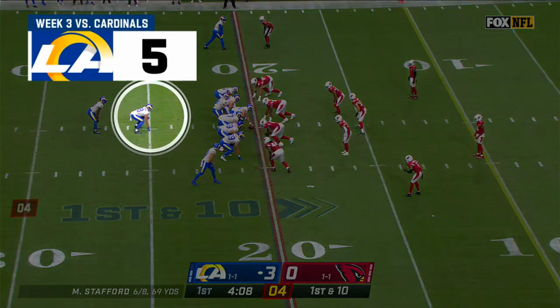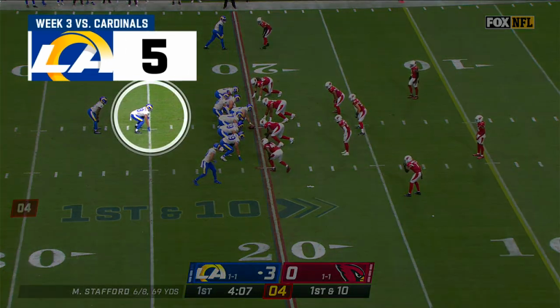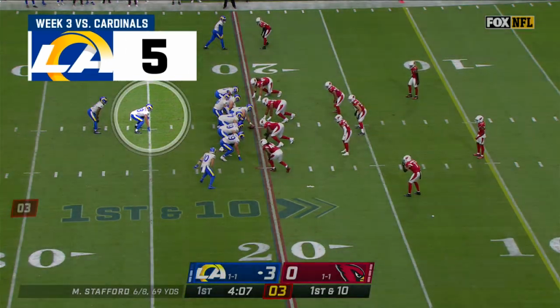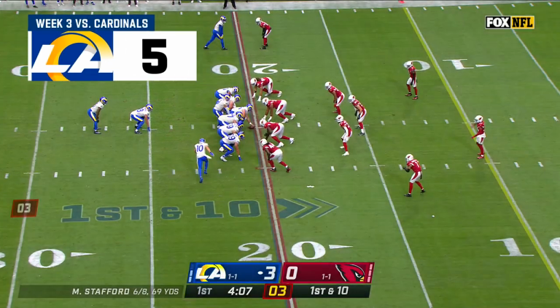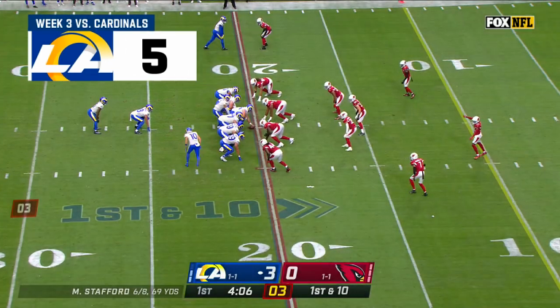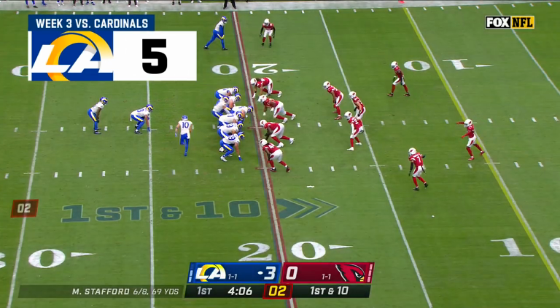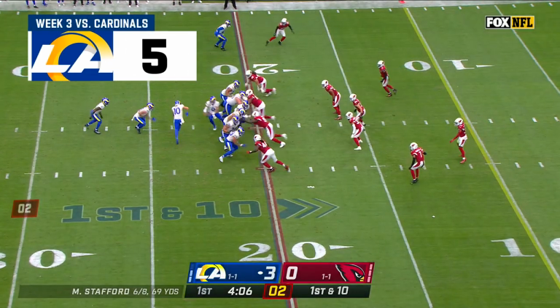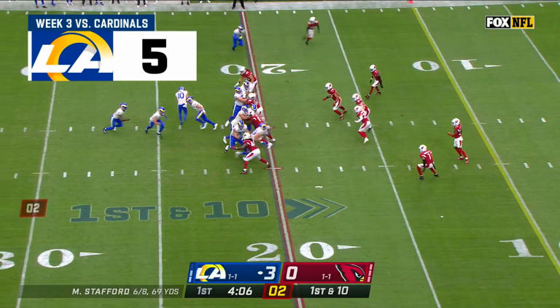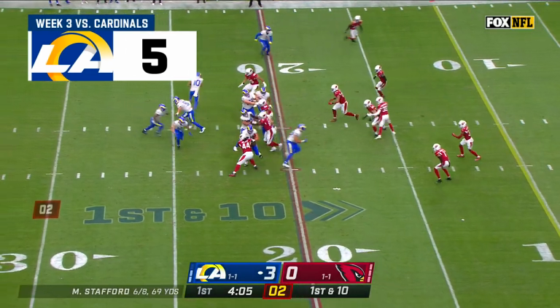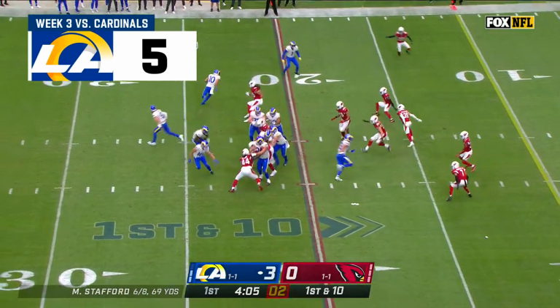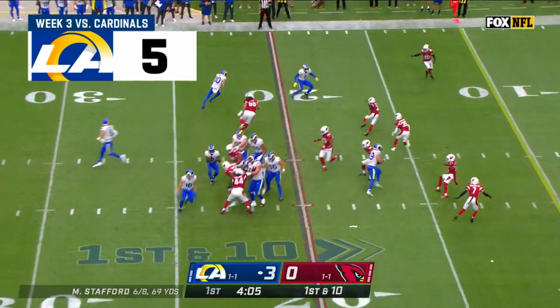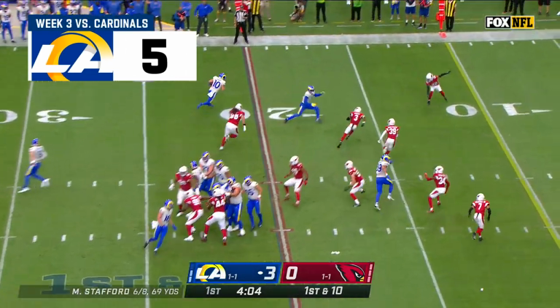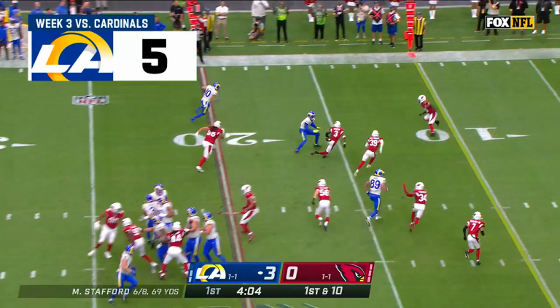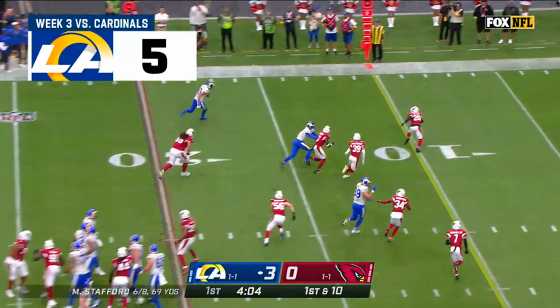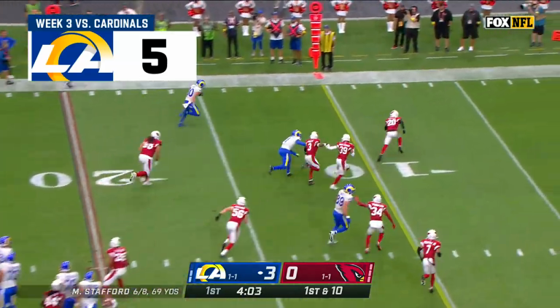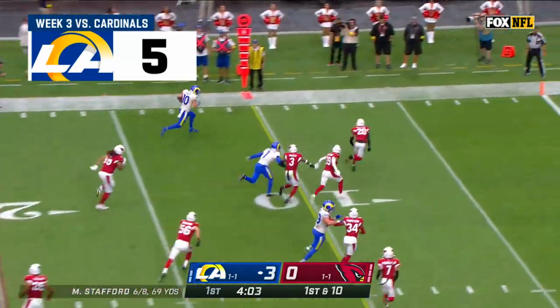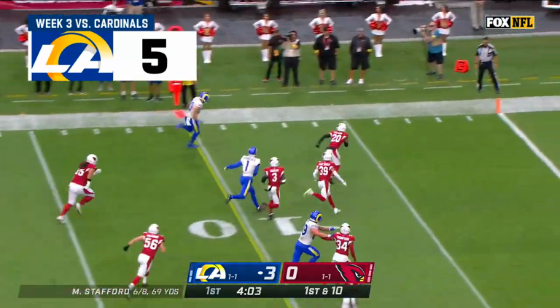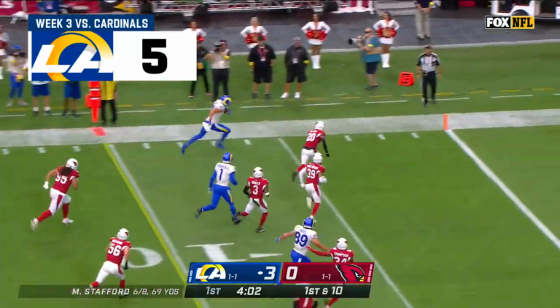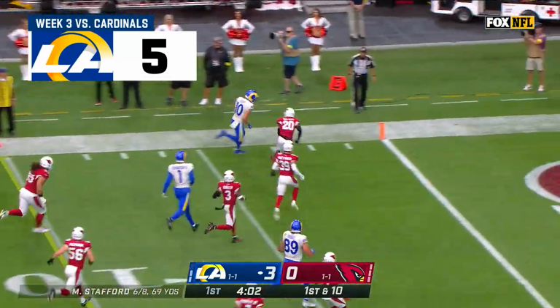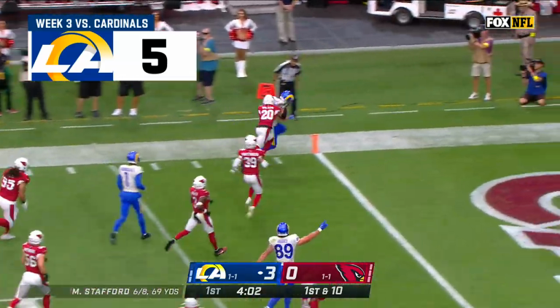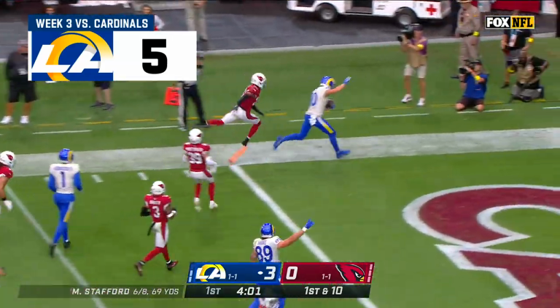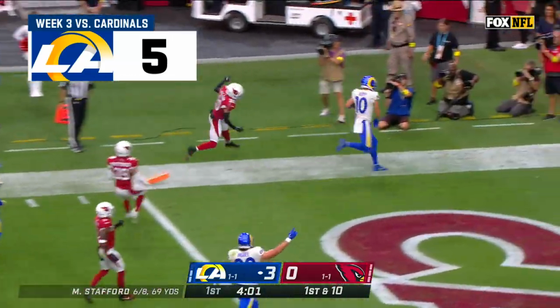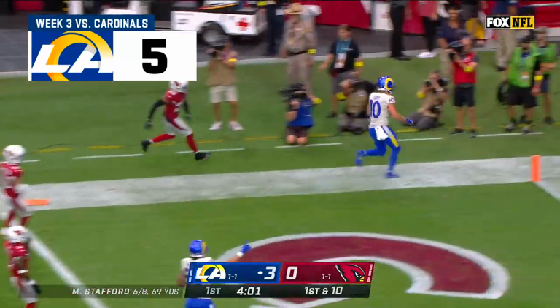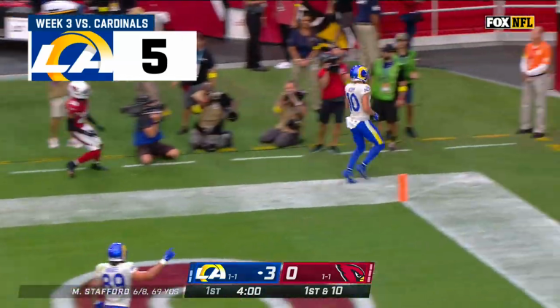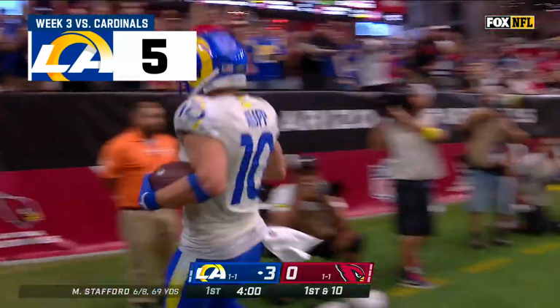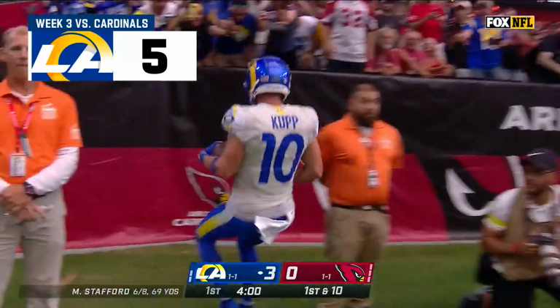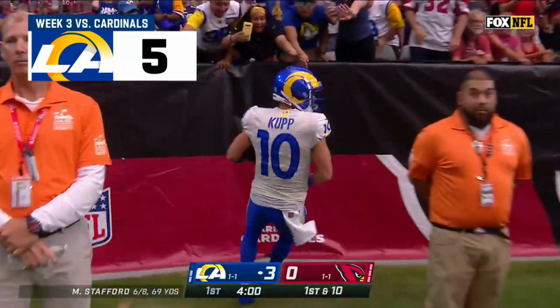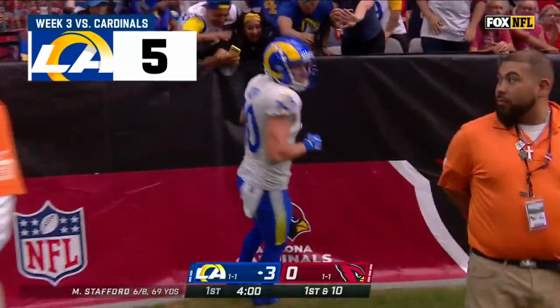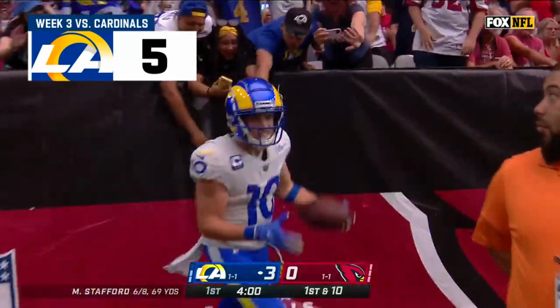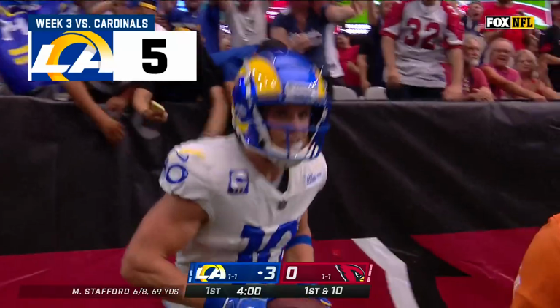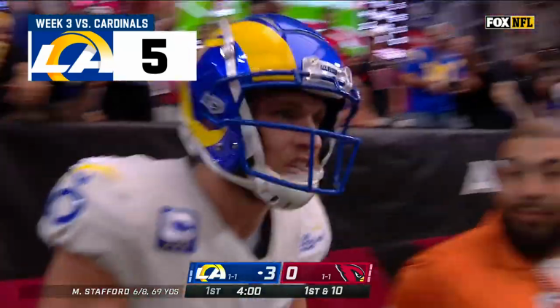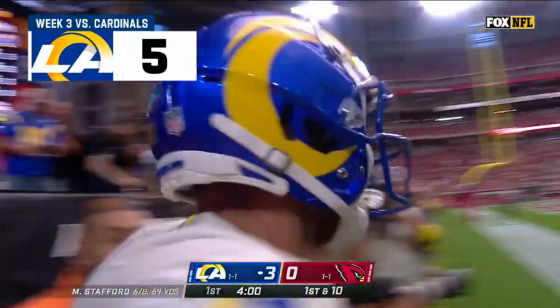There he is again. Kupp in motion, the give to Kupp, and Kupp with a lot of room. Down the sideline, Cooper Kupp into the end zone with a rushing touchdown.